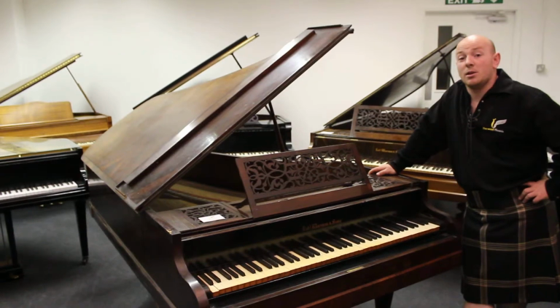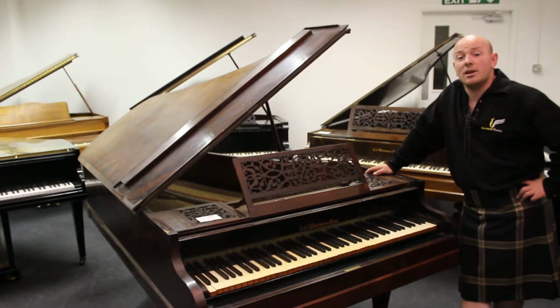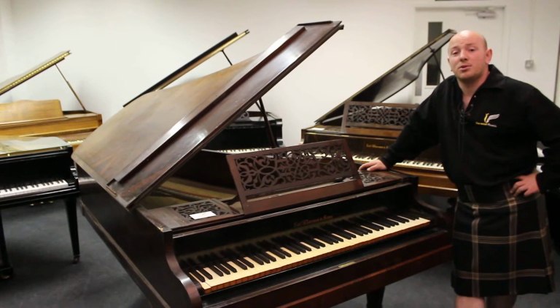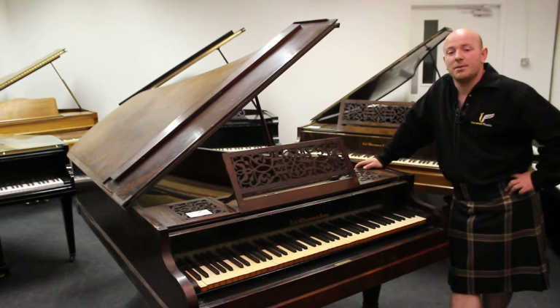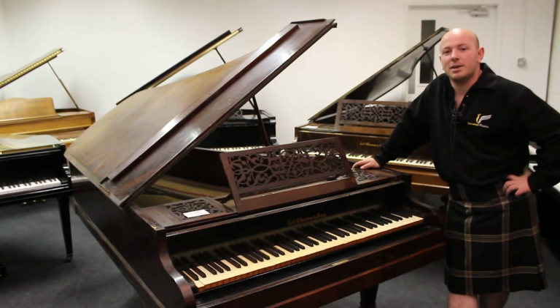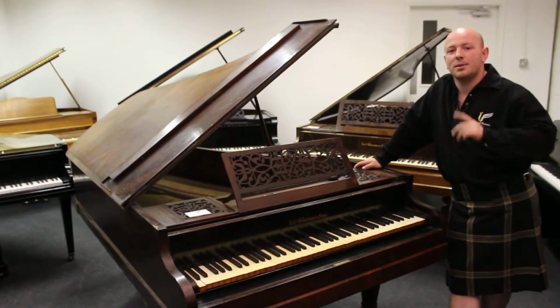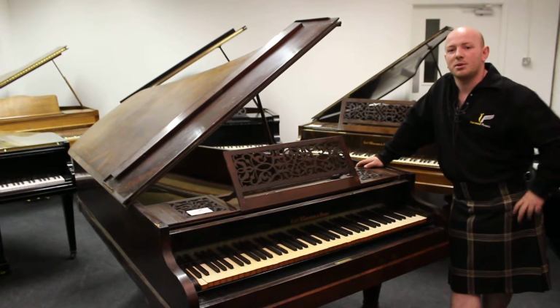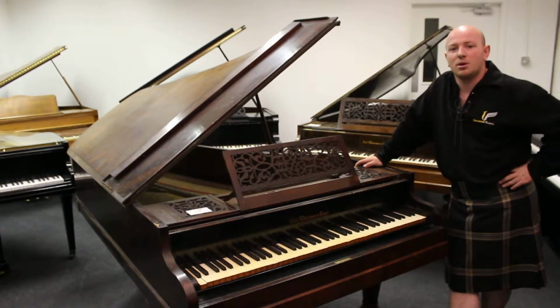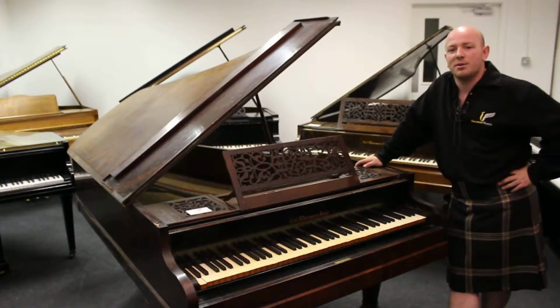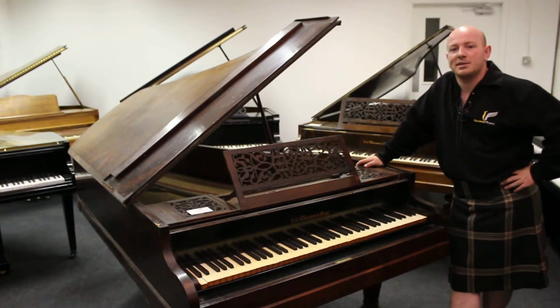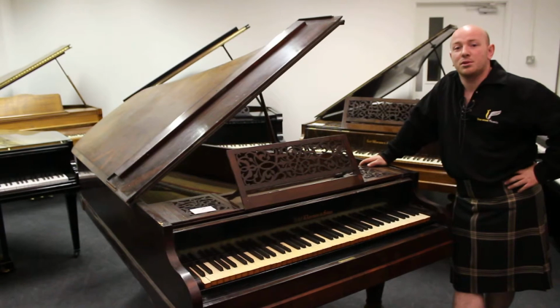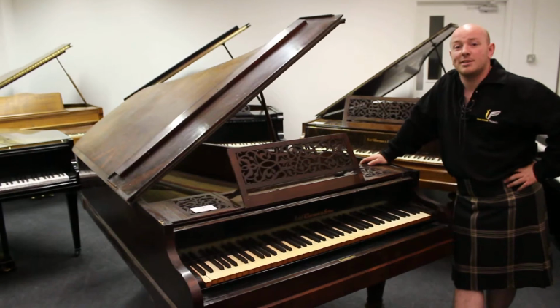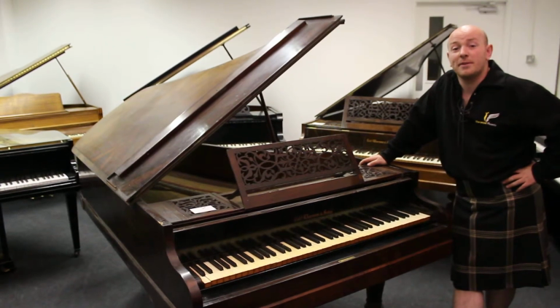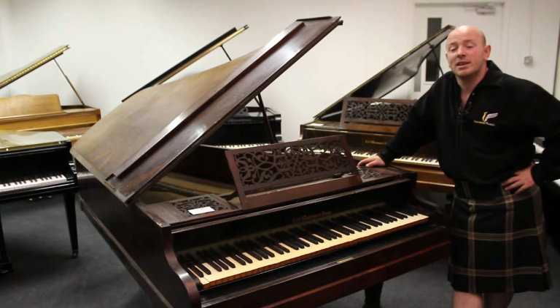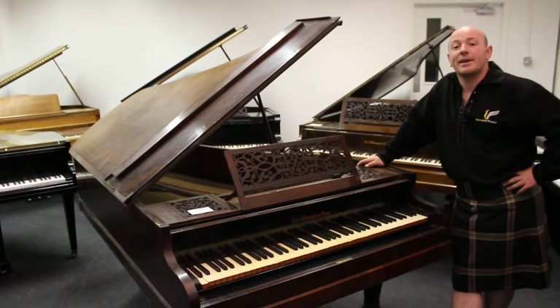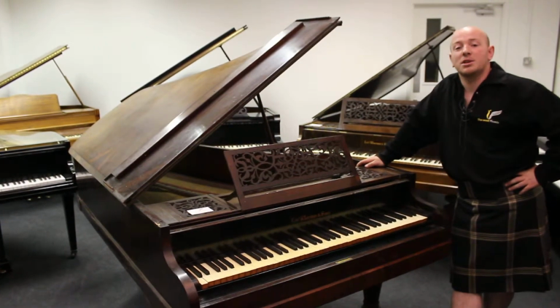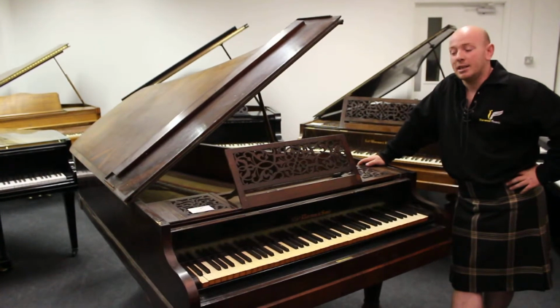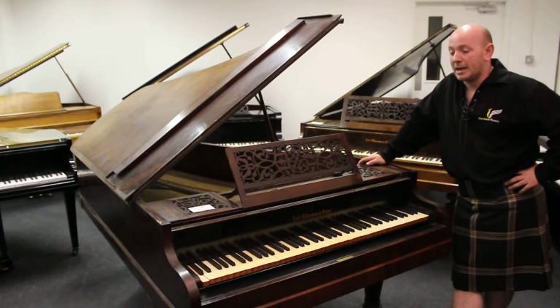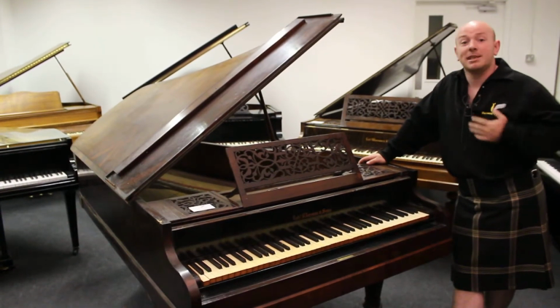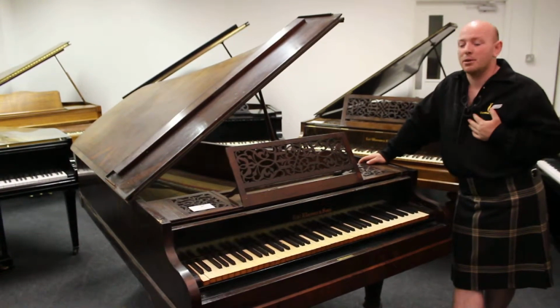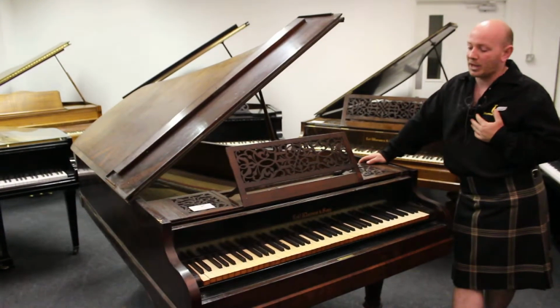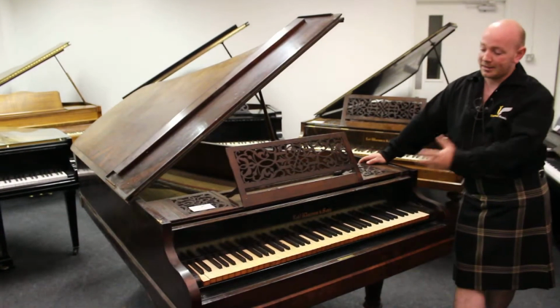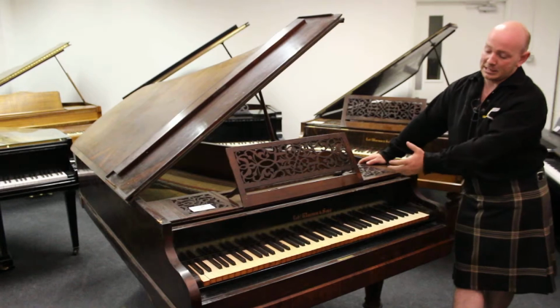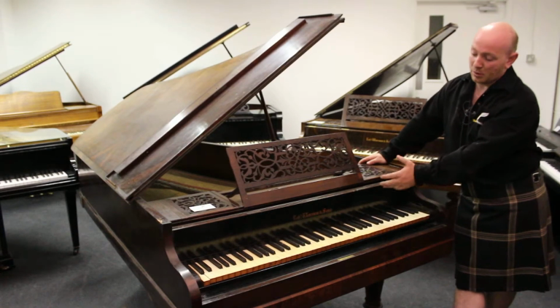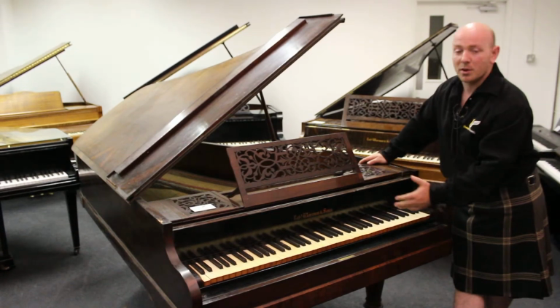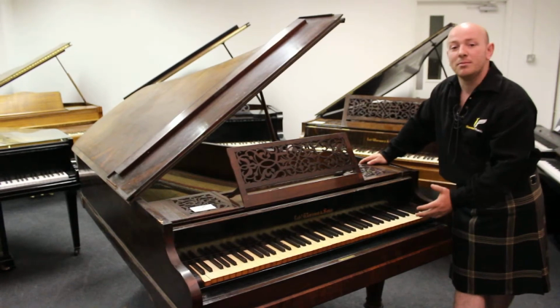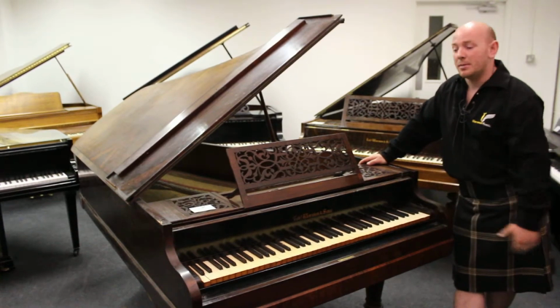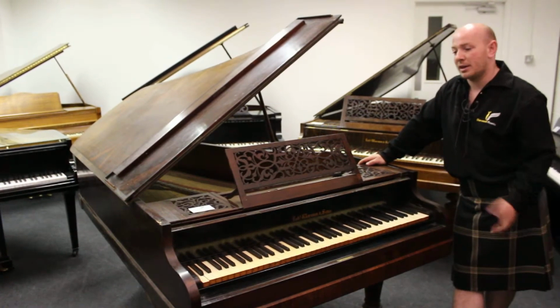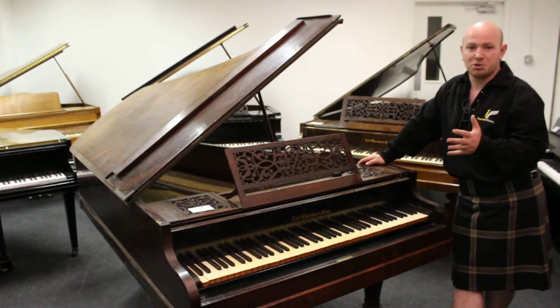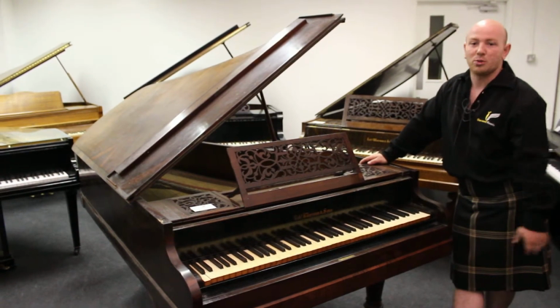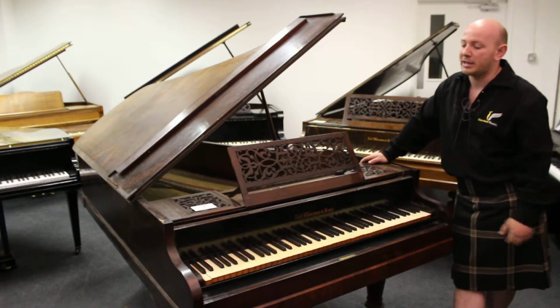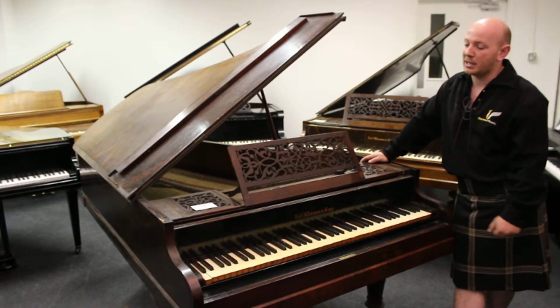Hello and welcome to Sherrod Phoenix Pianos, www.sherrodphoenix.co.uk. I'm Stephen Pringle and this is a Robert Wernham Baby Grand Trope Boudoir Grand Piano.